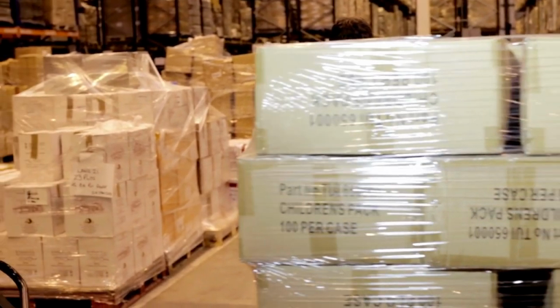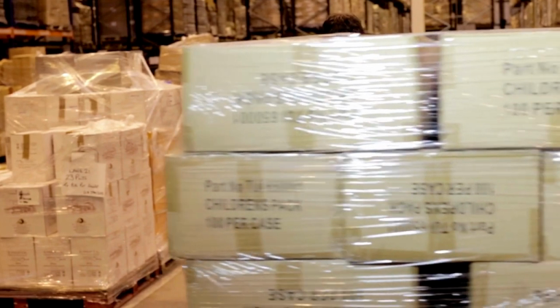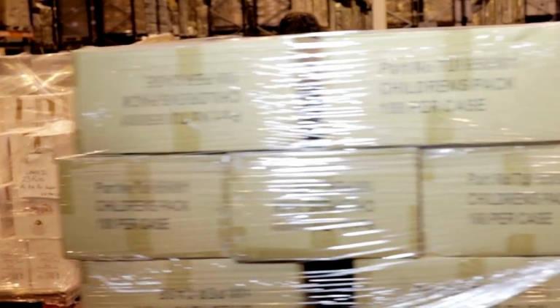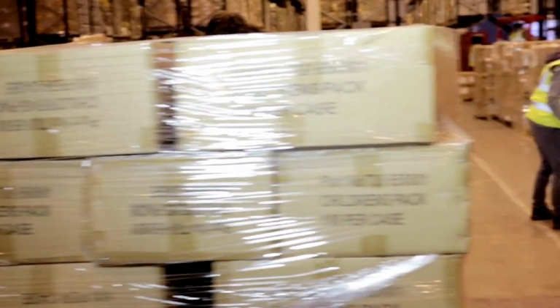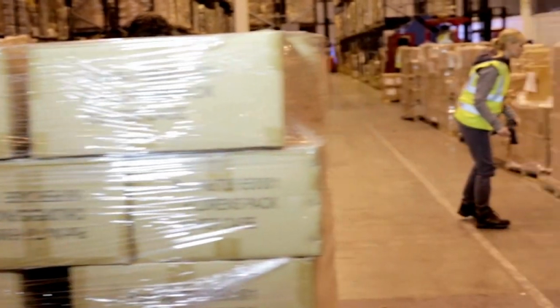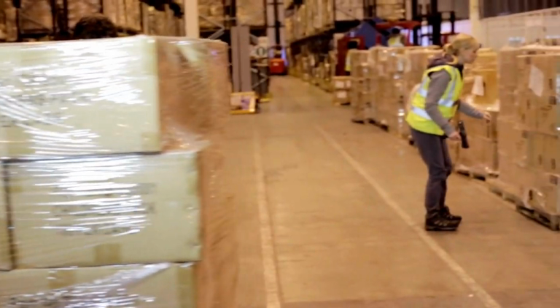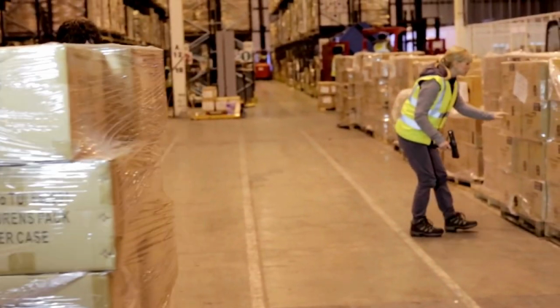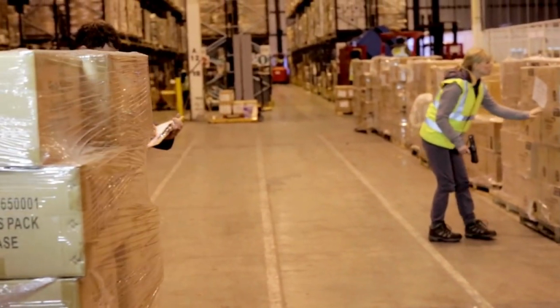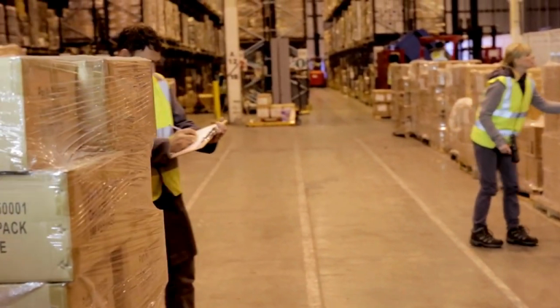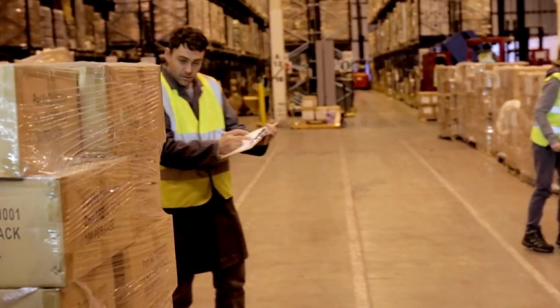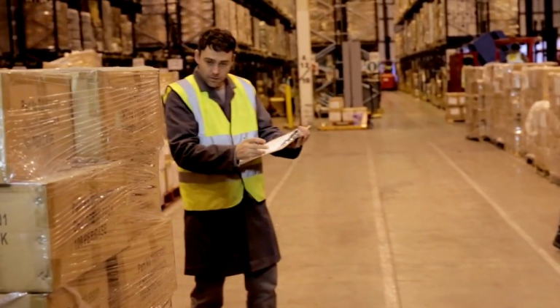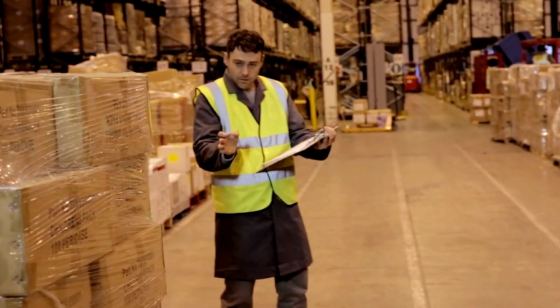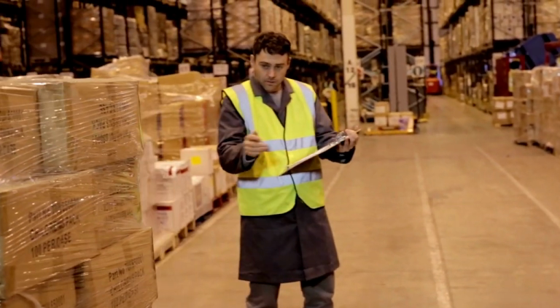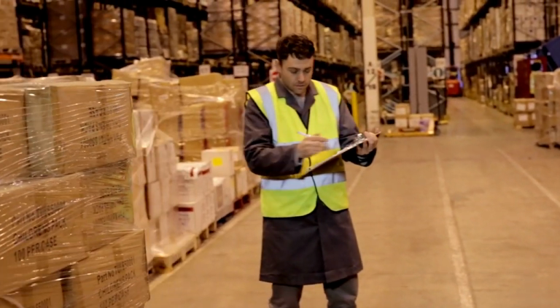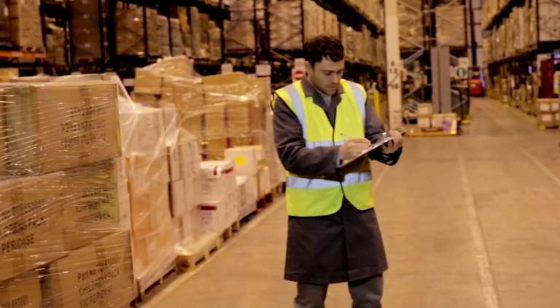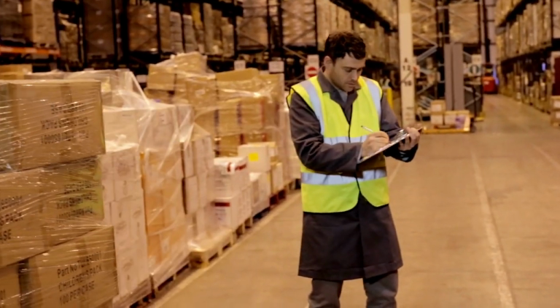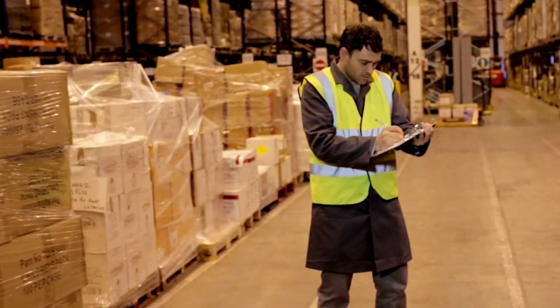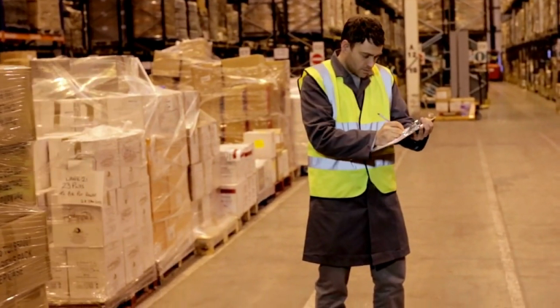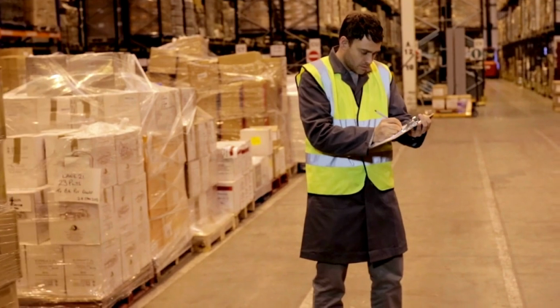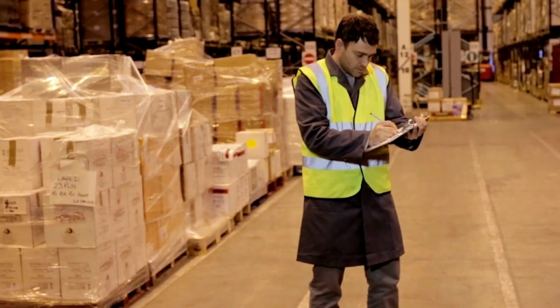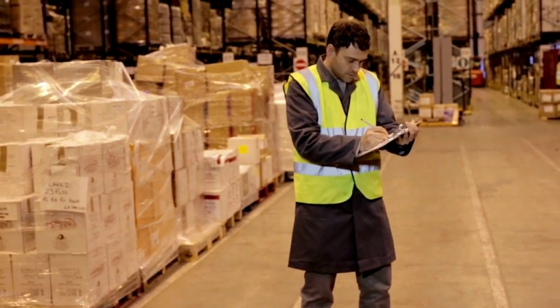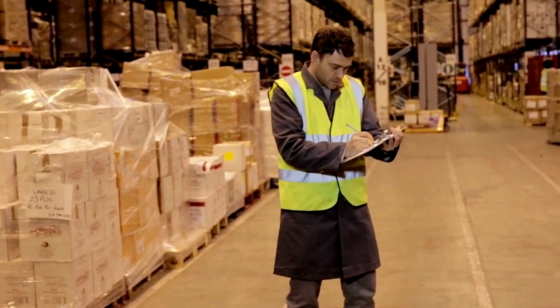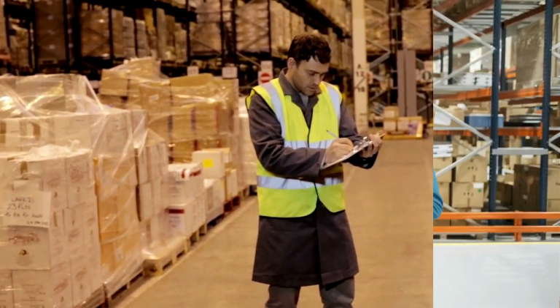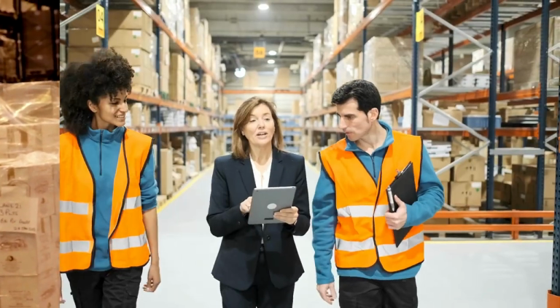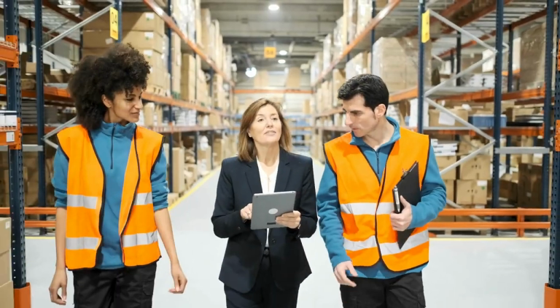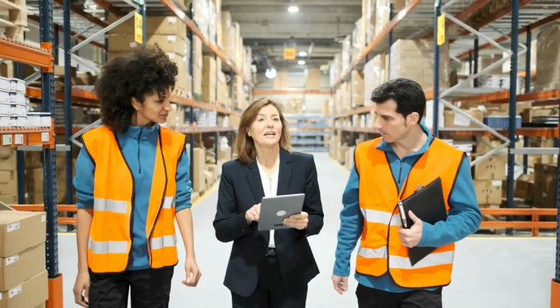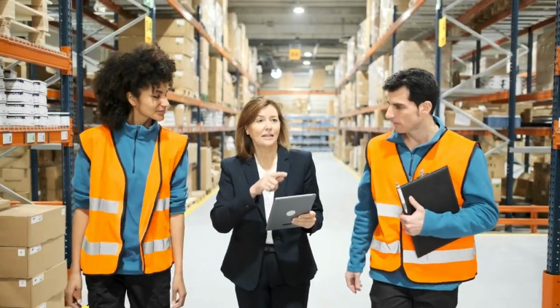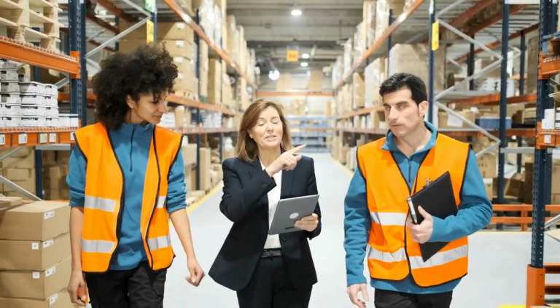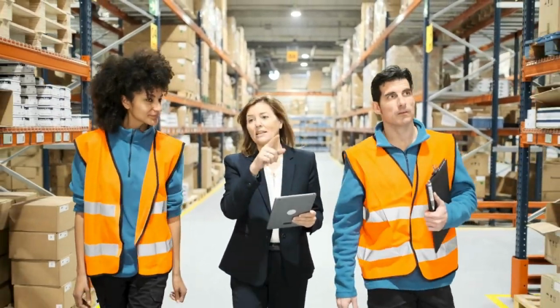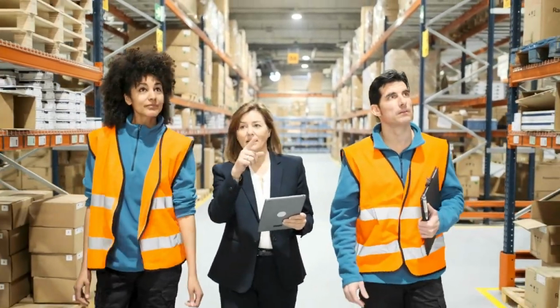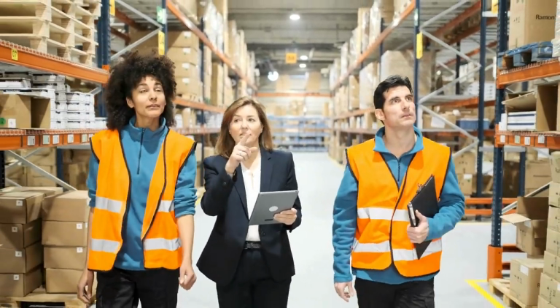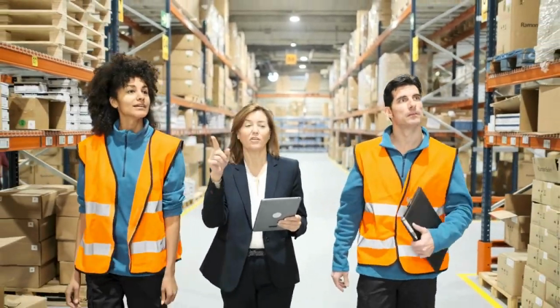Step 3: Reaching out to suppliers. Once you've reached out and been approved by suppliers, you'll have access to all their product lines.